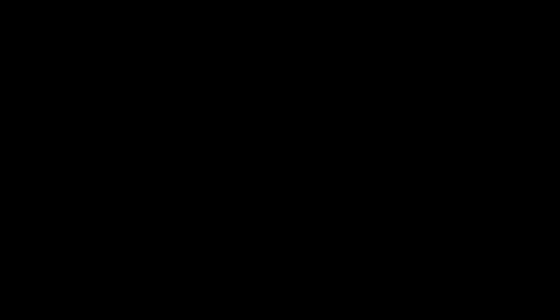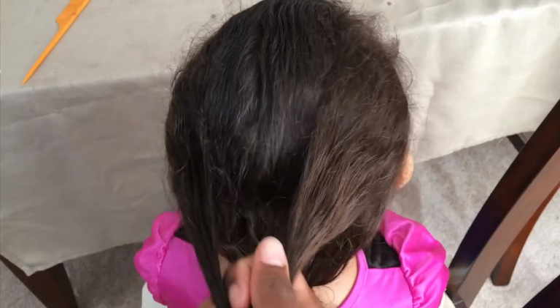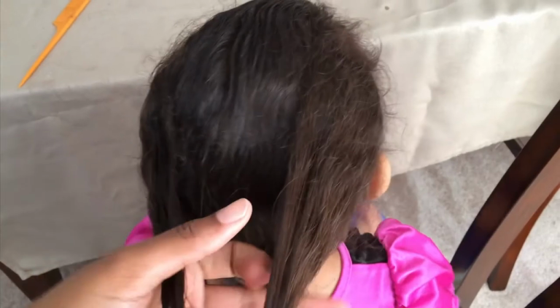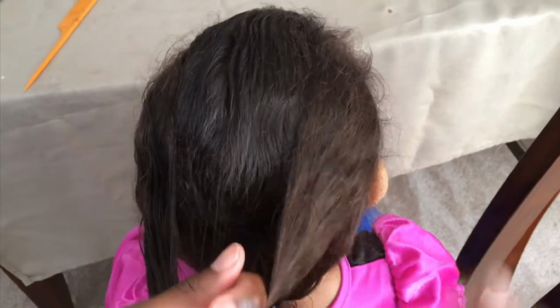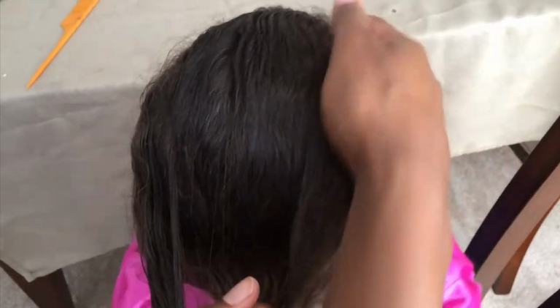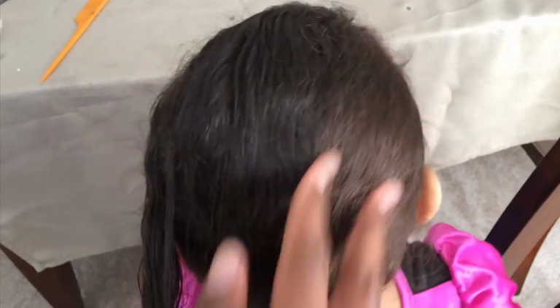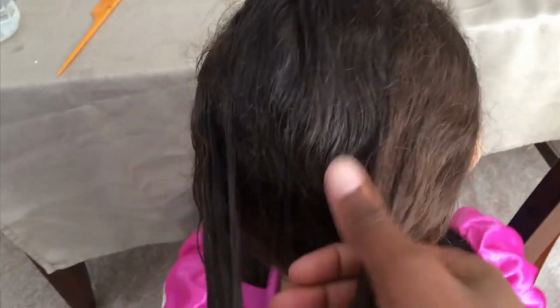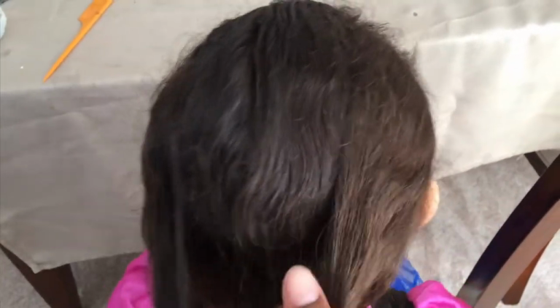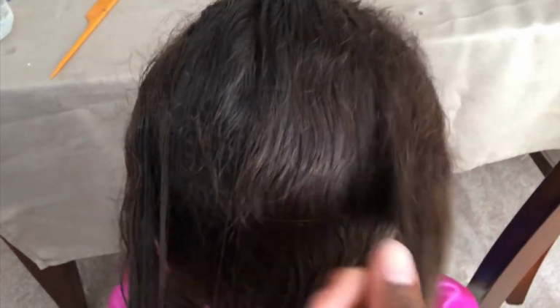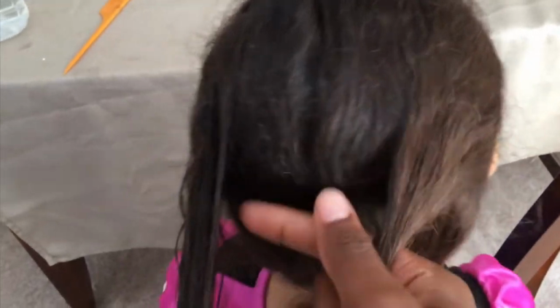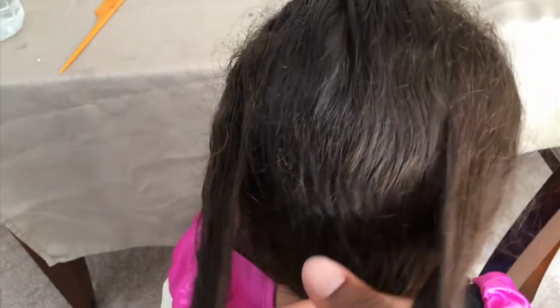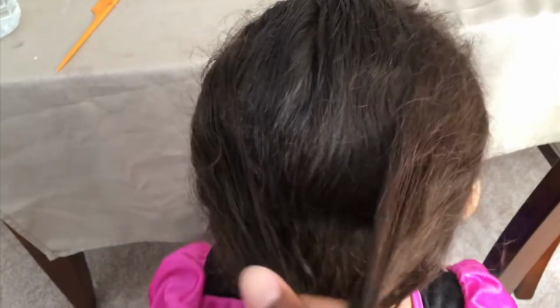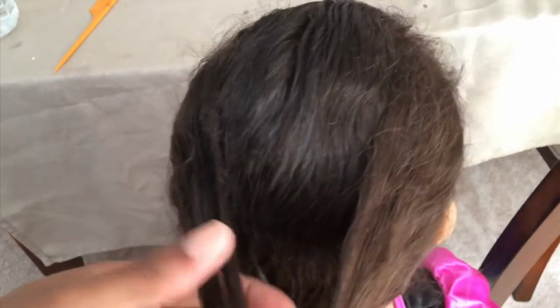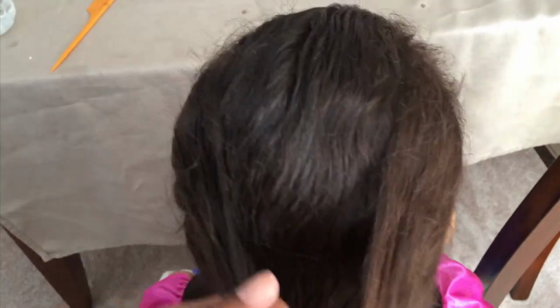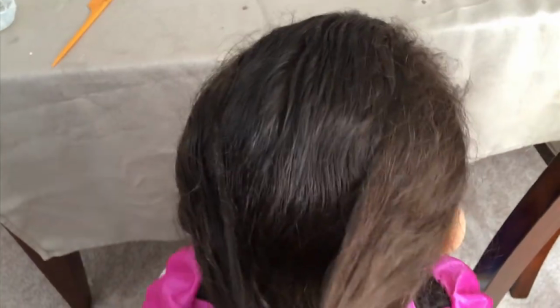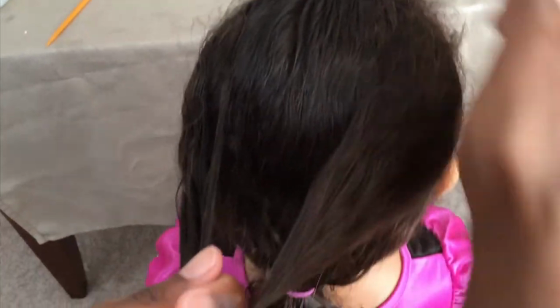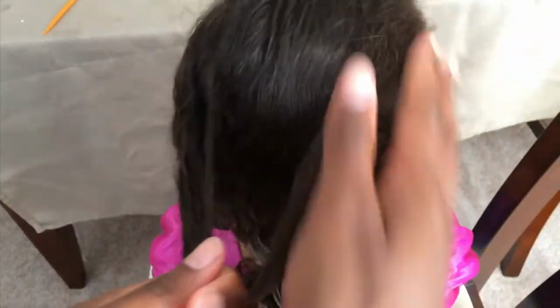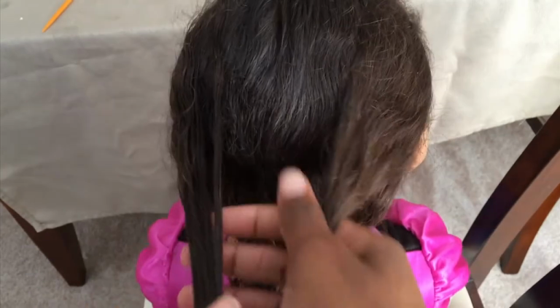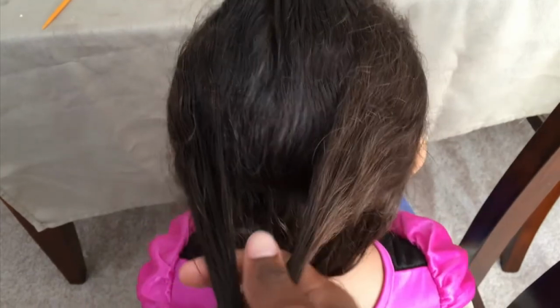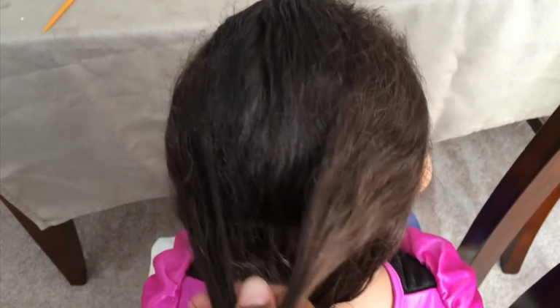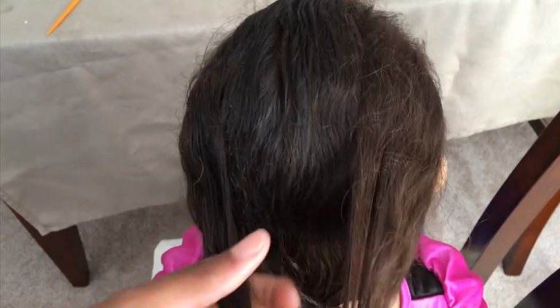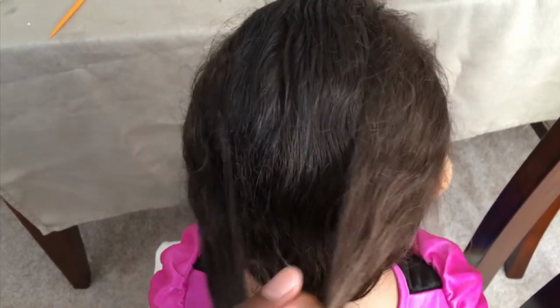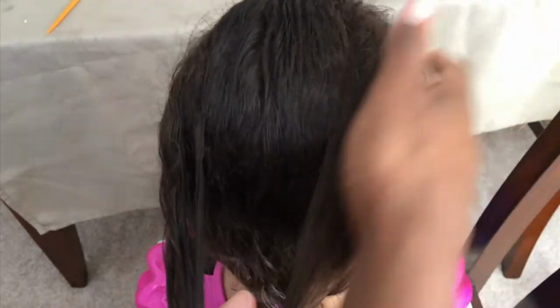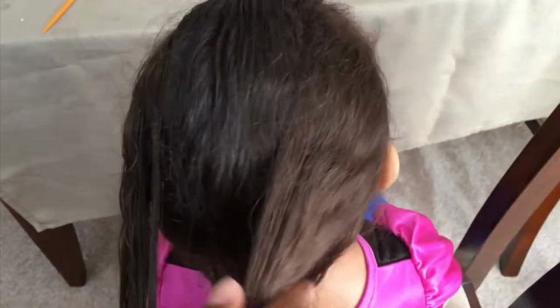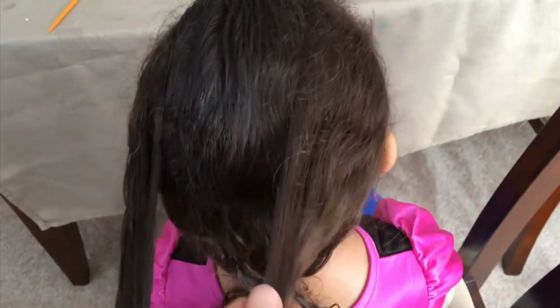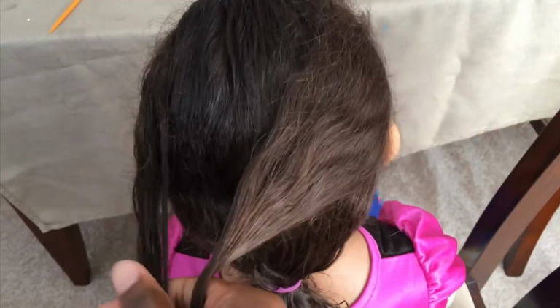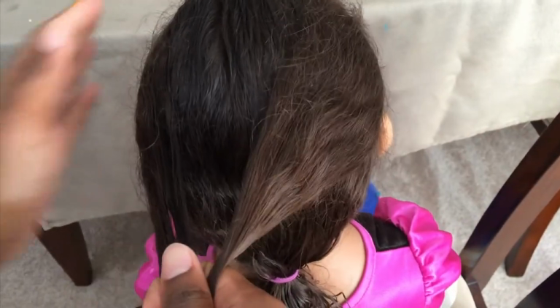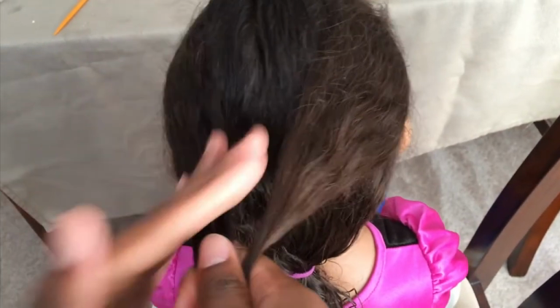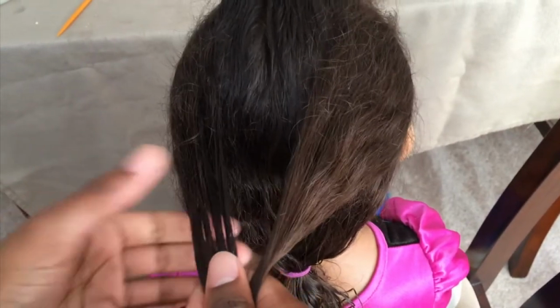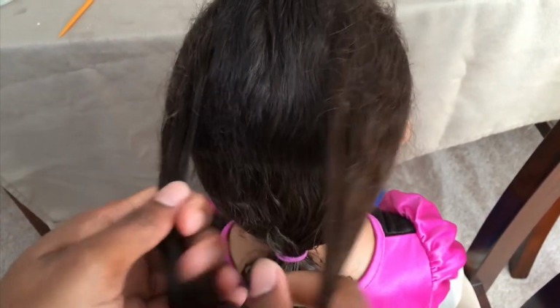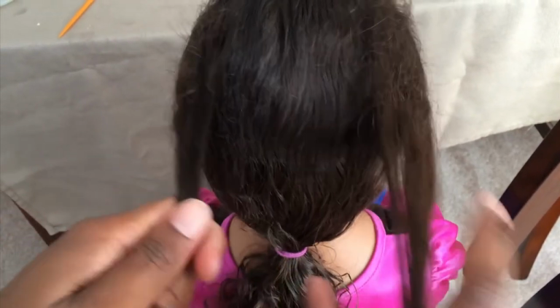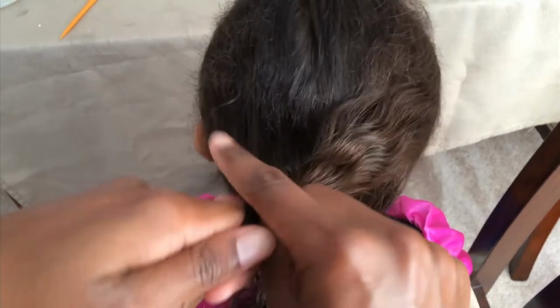Today we're going to do the Celtic knot. The hair is a little bit wet — not fully drenched, but just a little damp. Because our hair is curly, that's a good way for me to straighten it out.